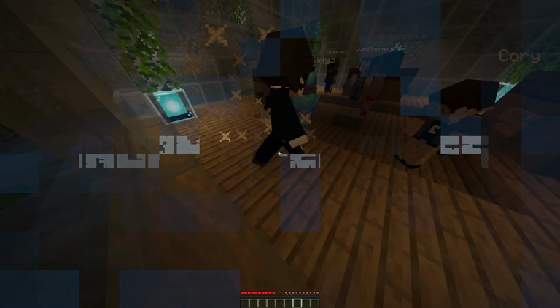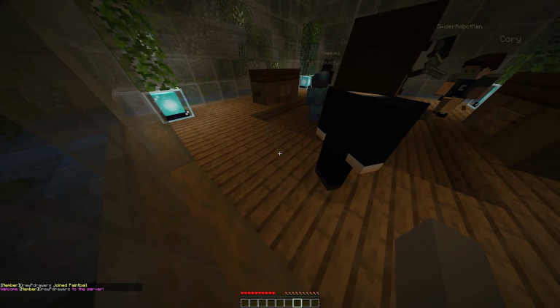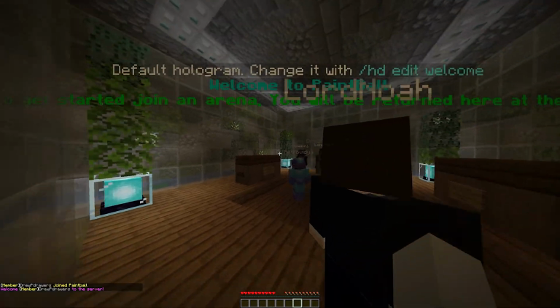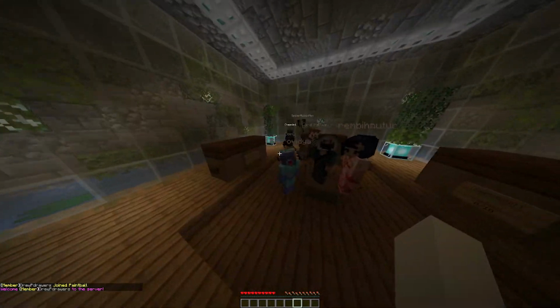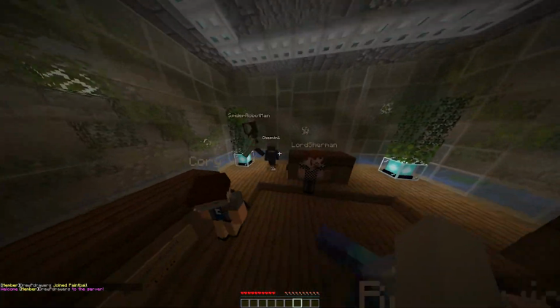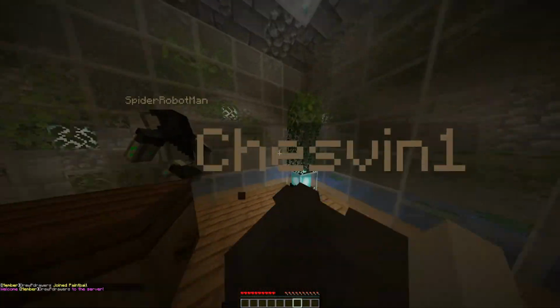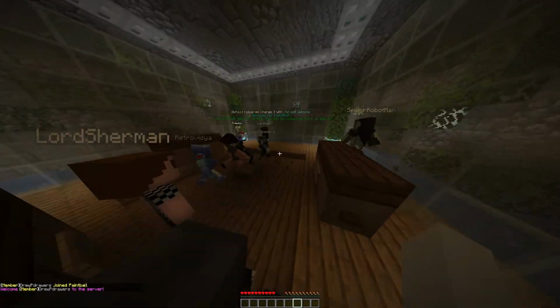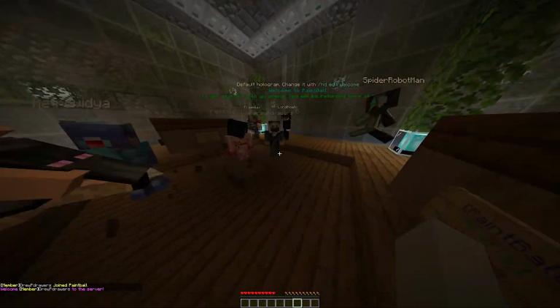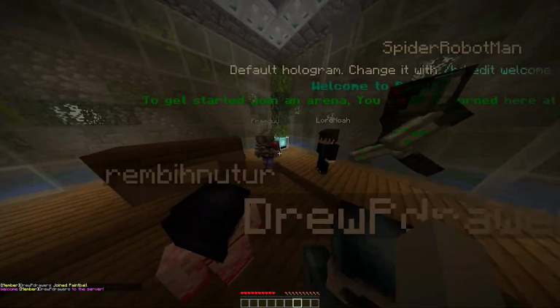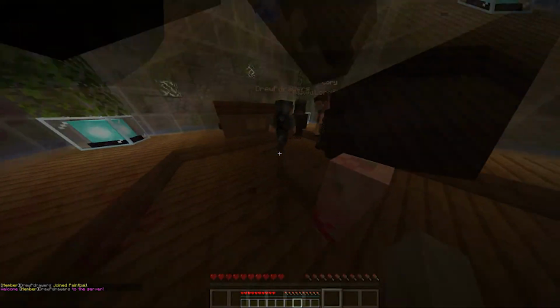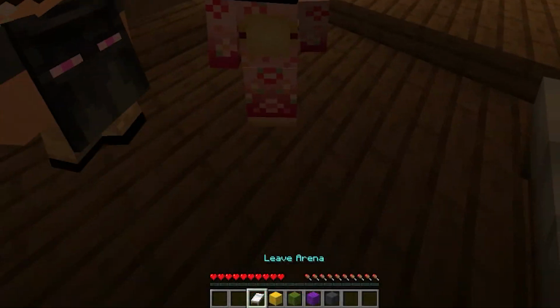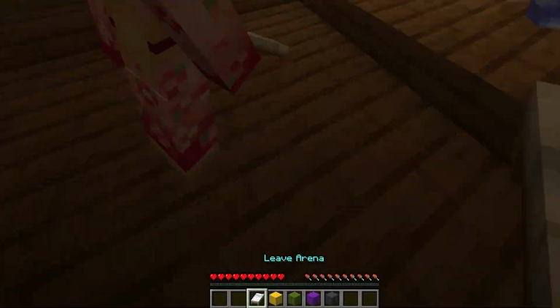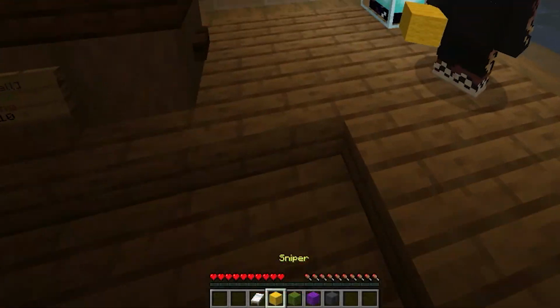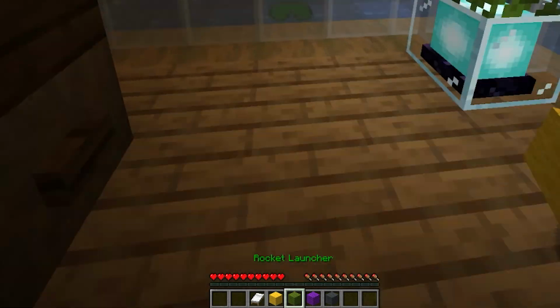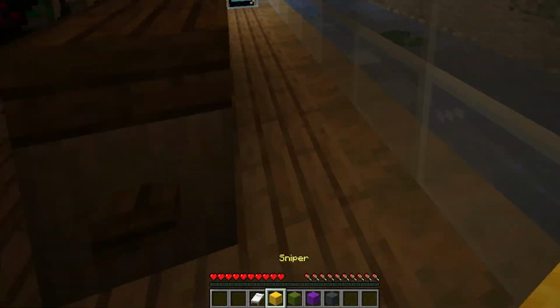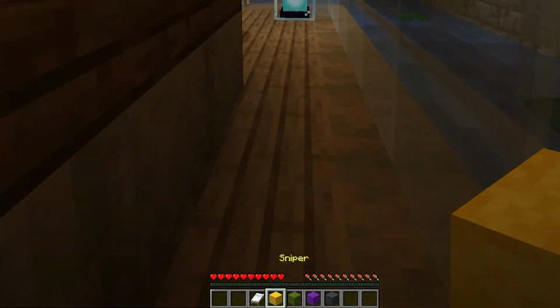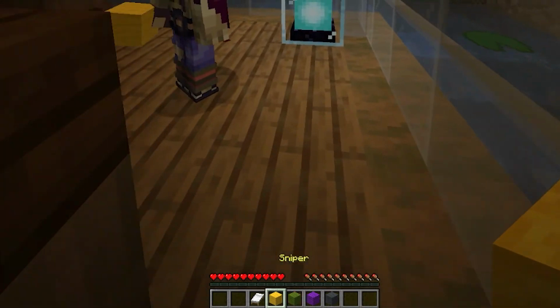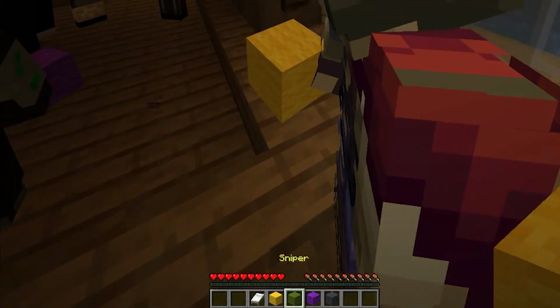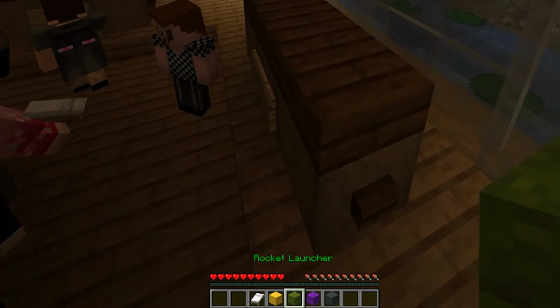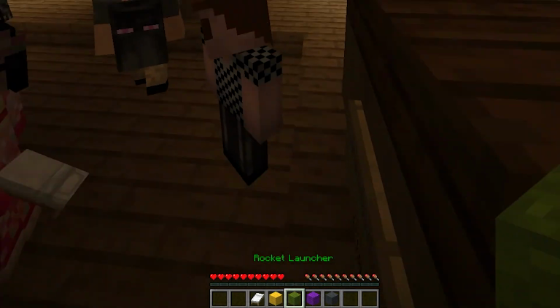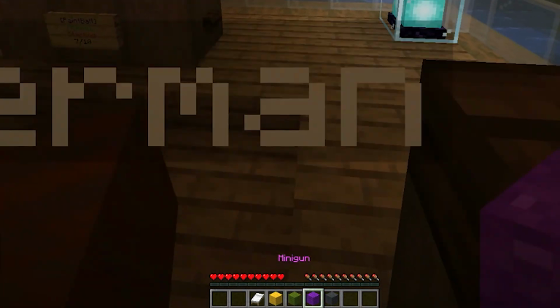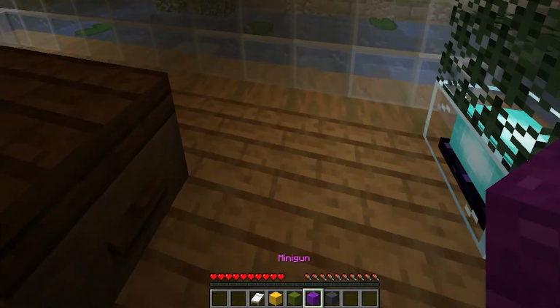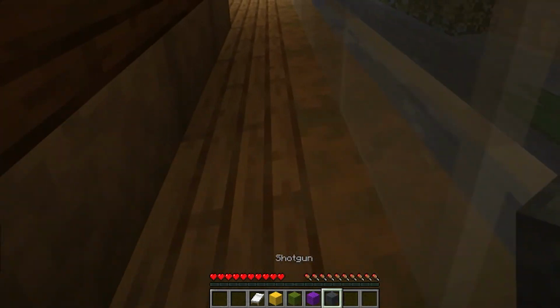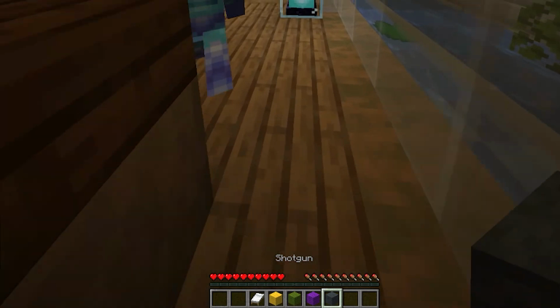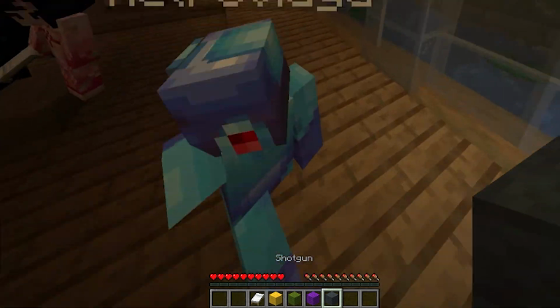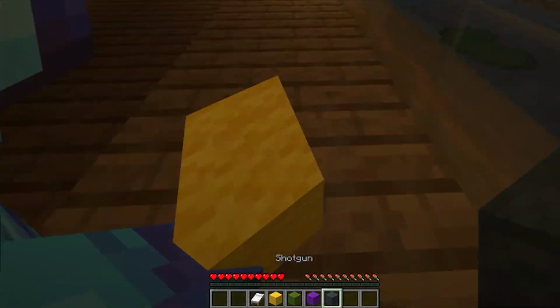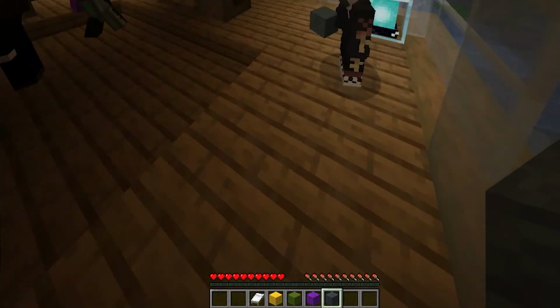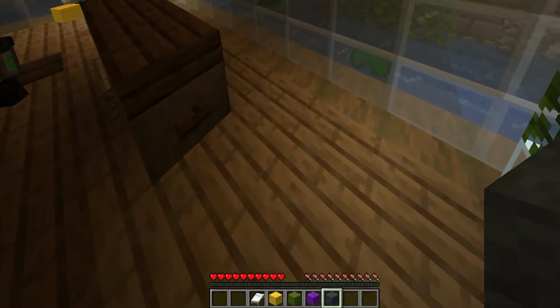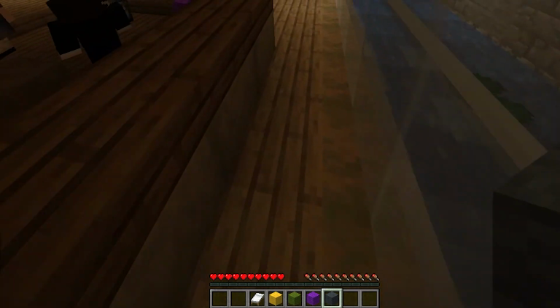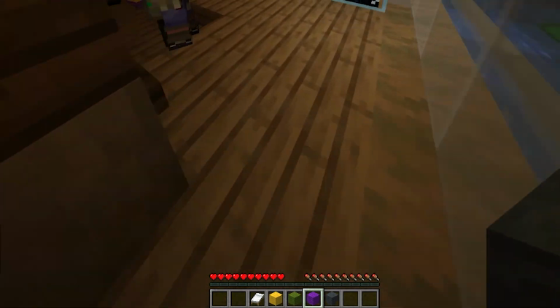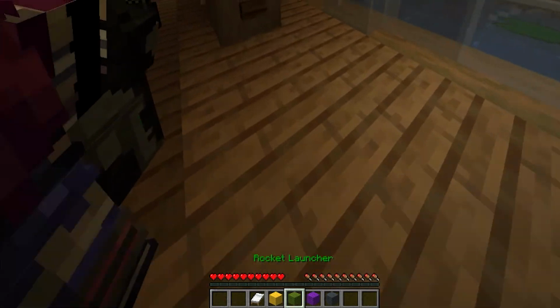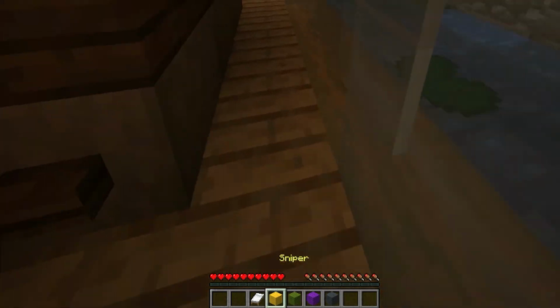Once you join an arena, you'll teleport to a lobby spawn and wait for the game to start. You'll have multiple wall blocks in your hotbar with different colors along with a leave bed. Scroll over the wall blocks to see what type of weapon is associated with that block. Right click the block to choose the weapon.